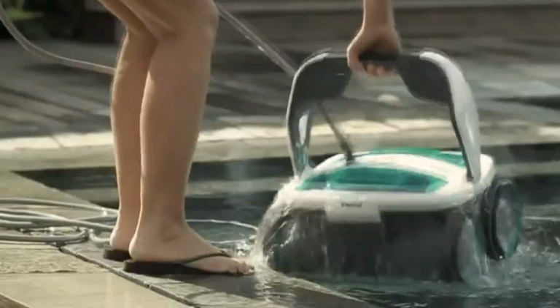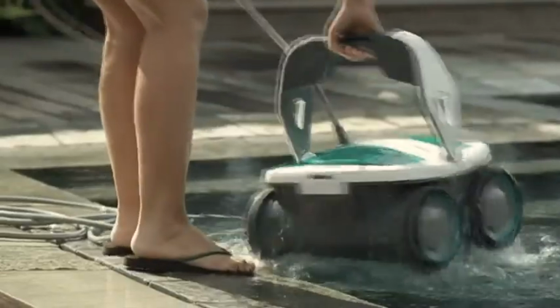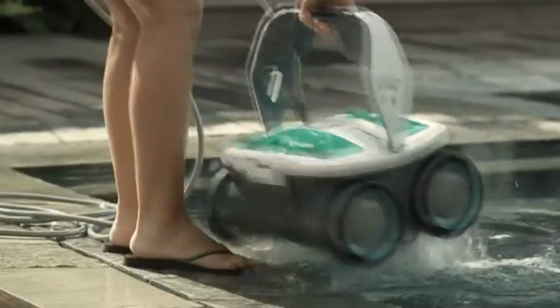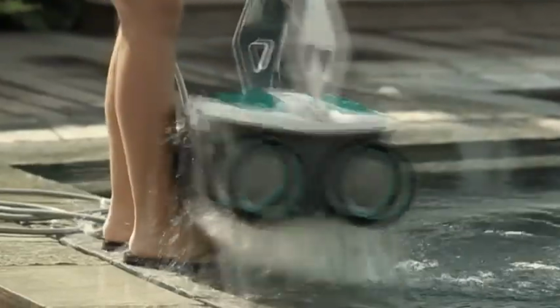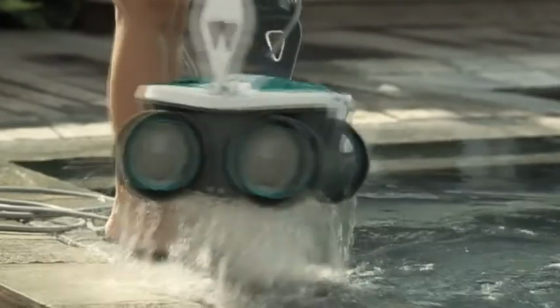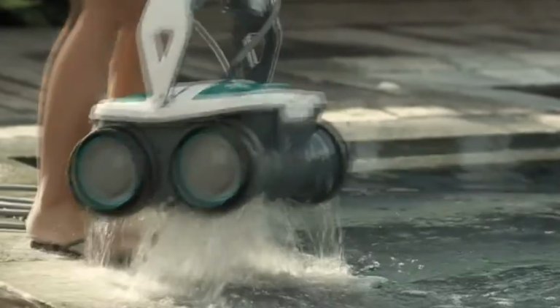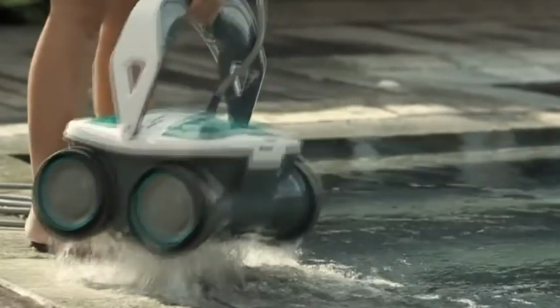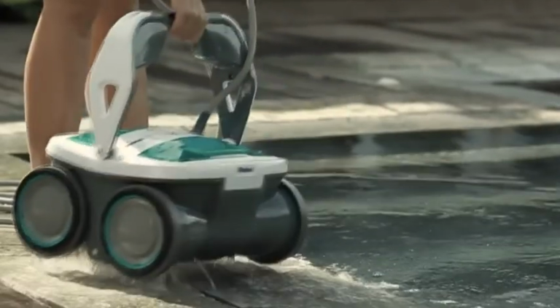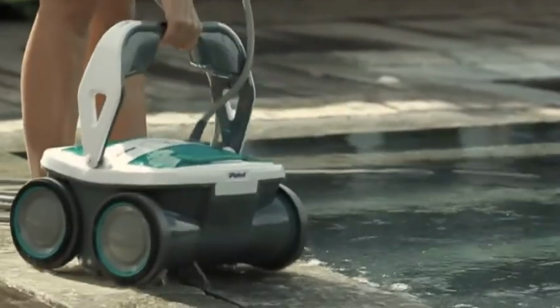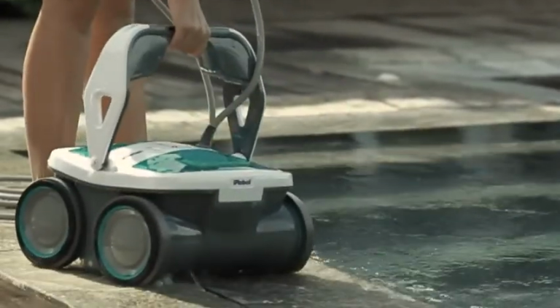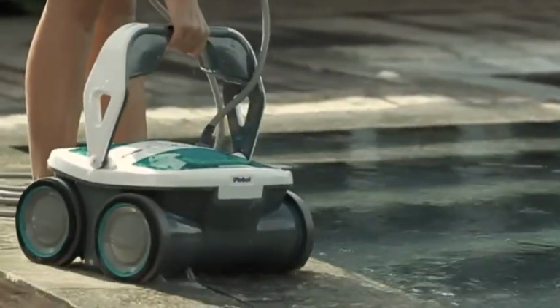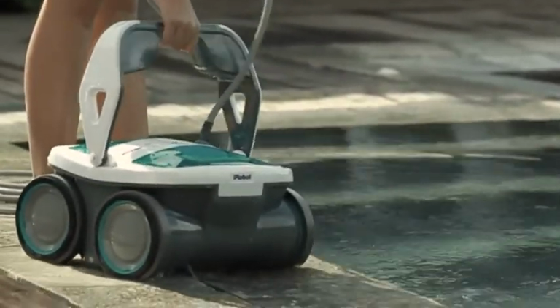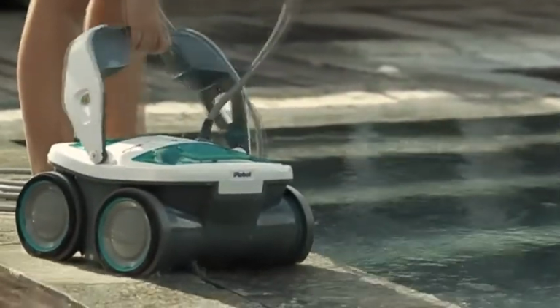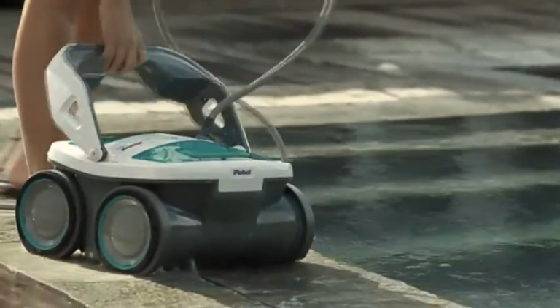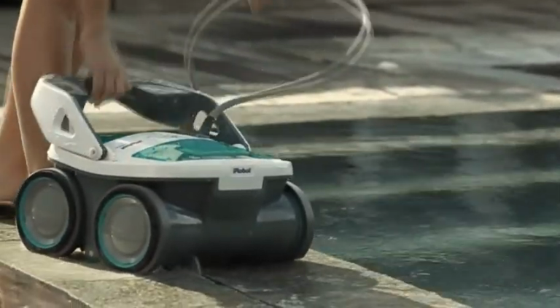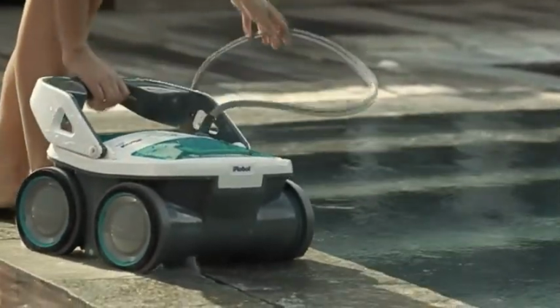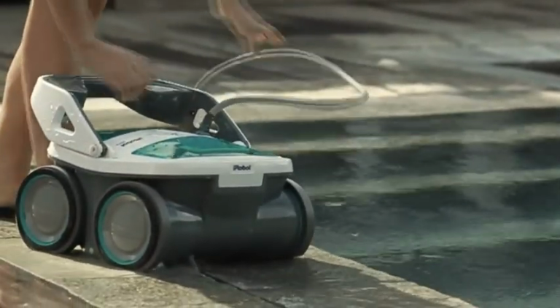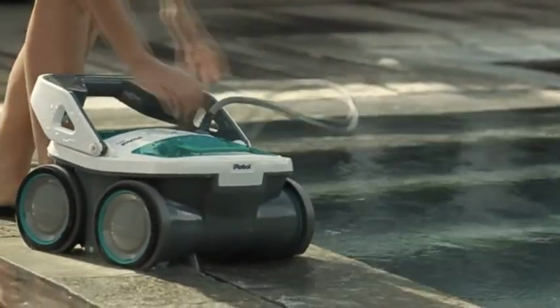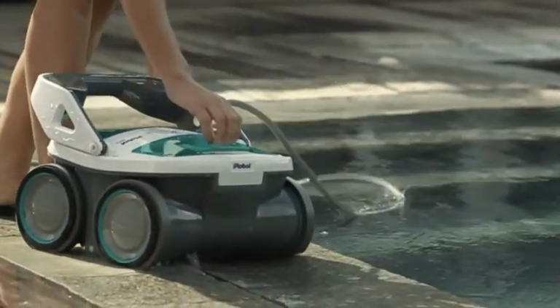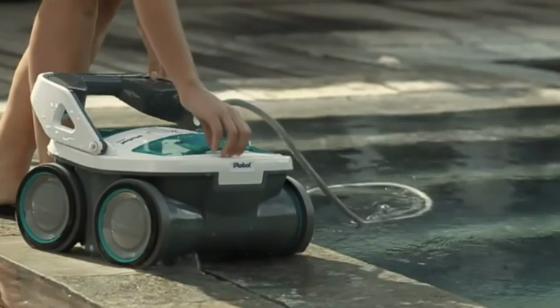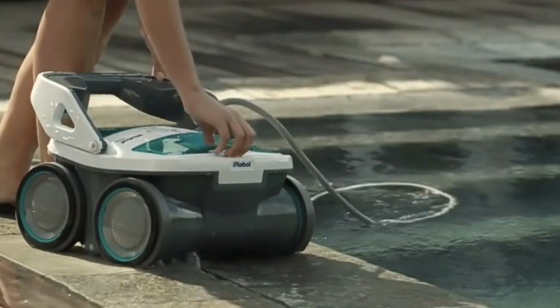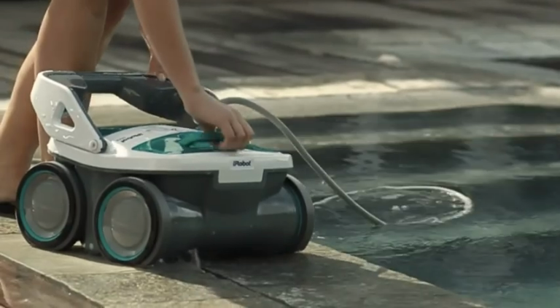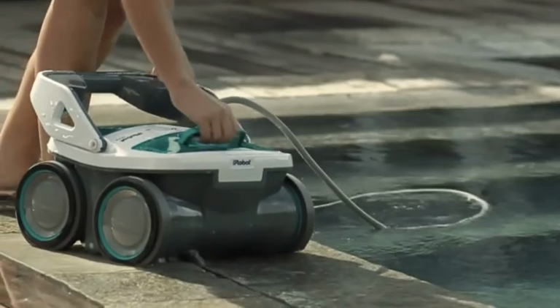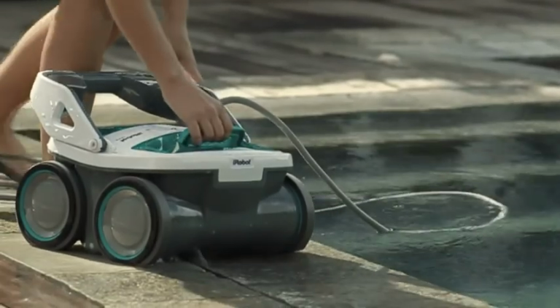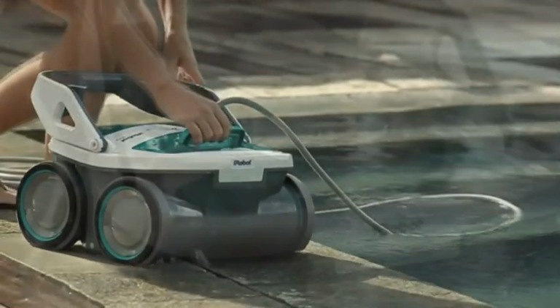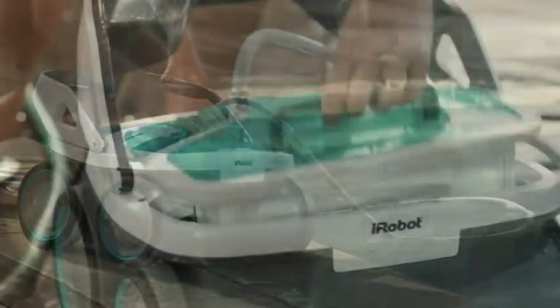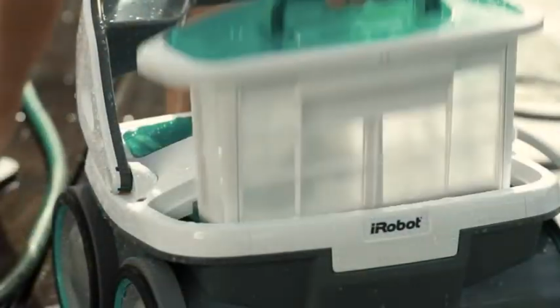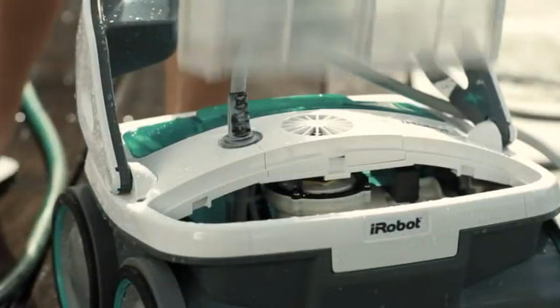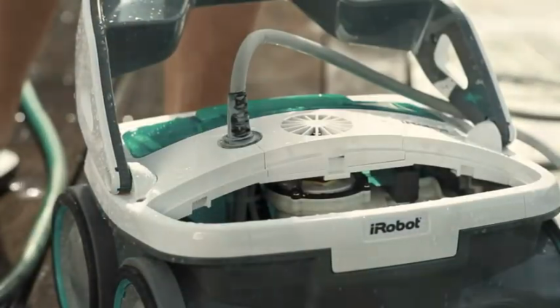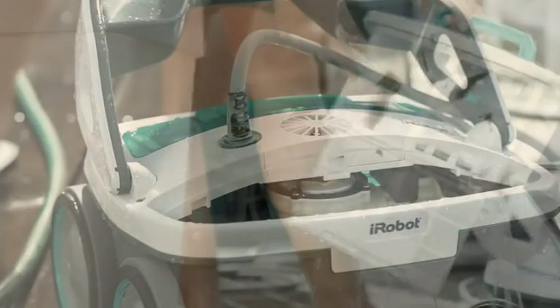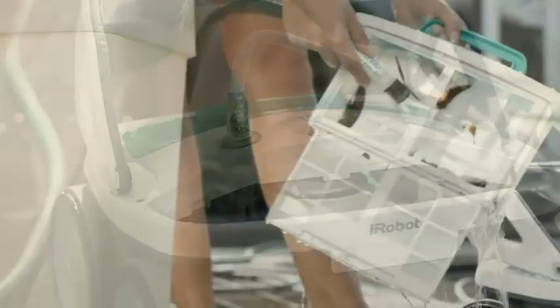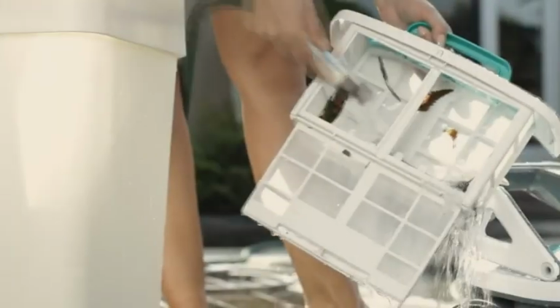Two quick-drain valves allow water to empty out of the robot for easy, lightweight handling when the job is done. Mira's top-load filter canisters are simple to empty — just lift out the basket and remove the debris.